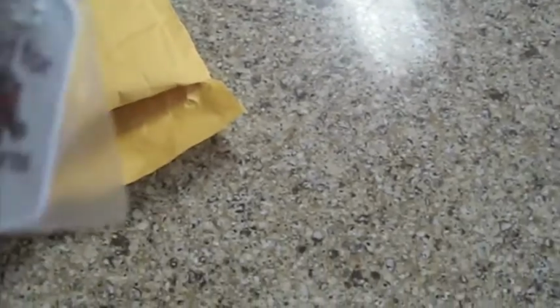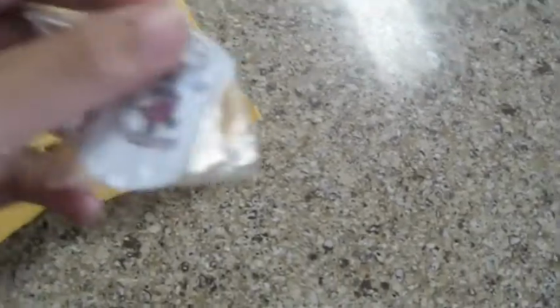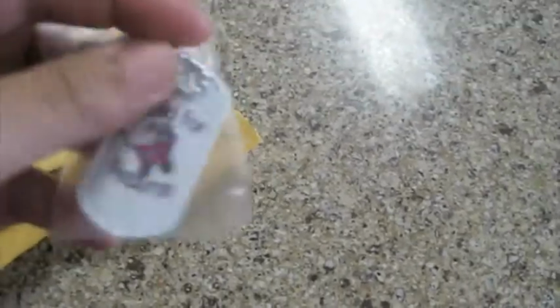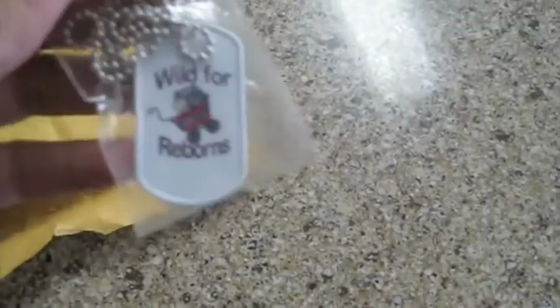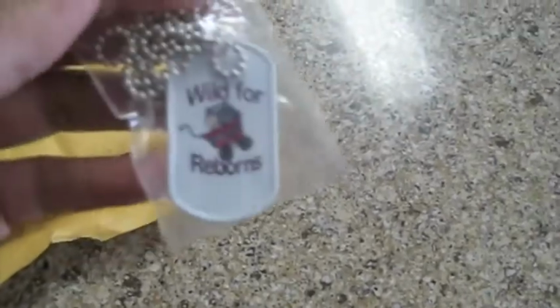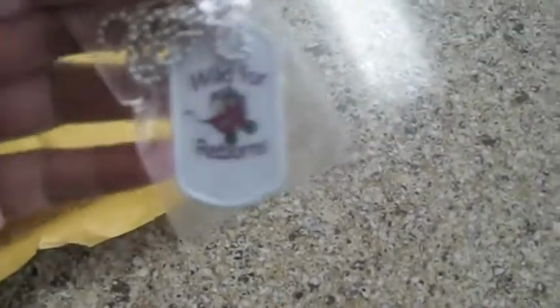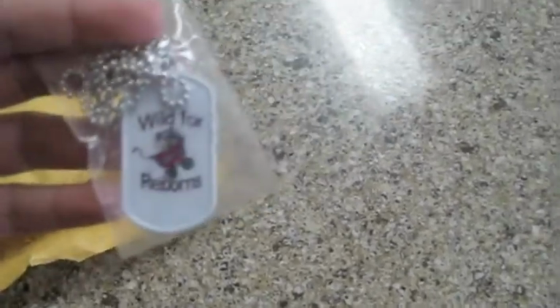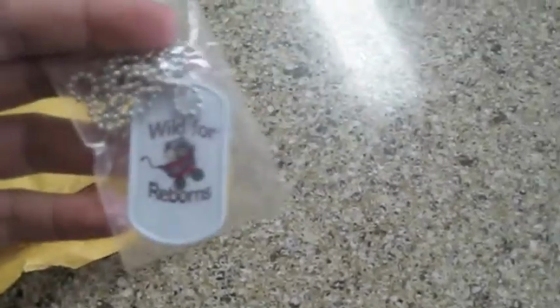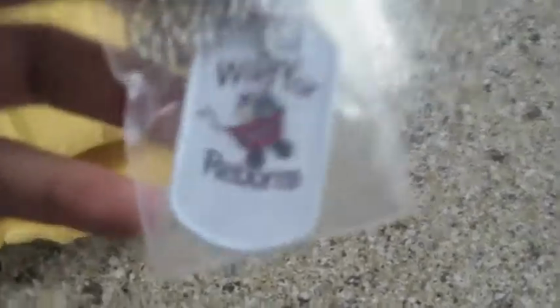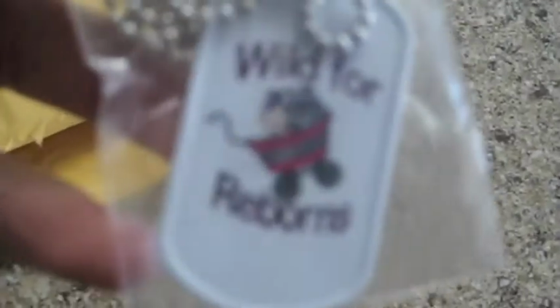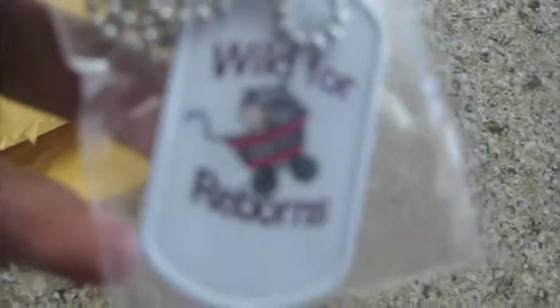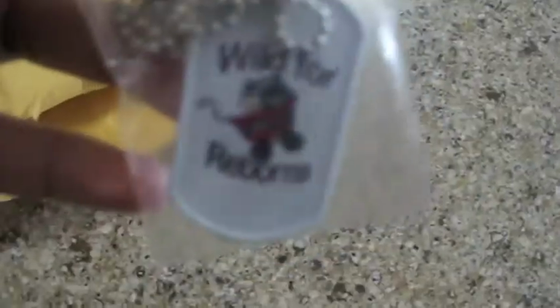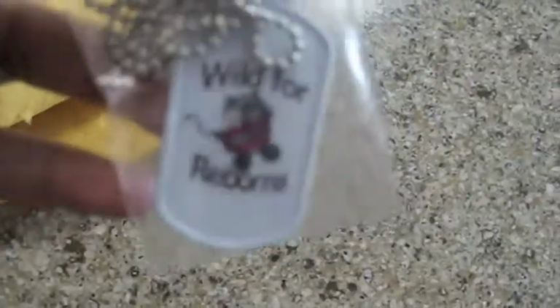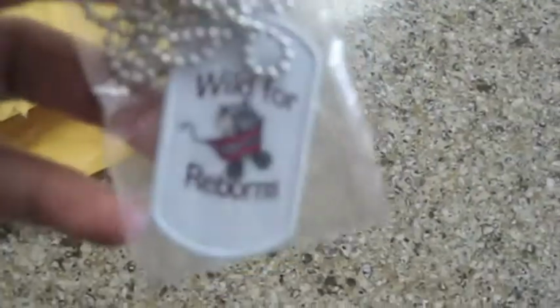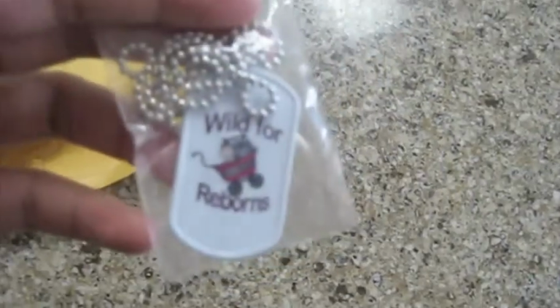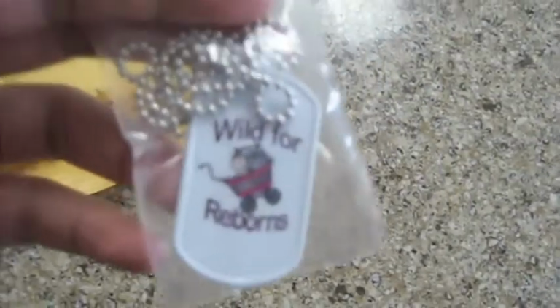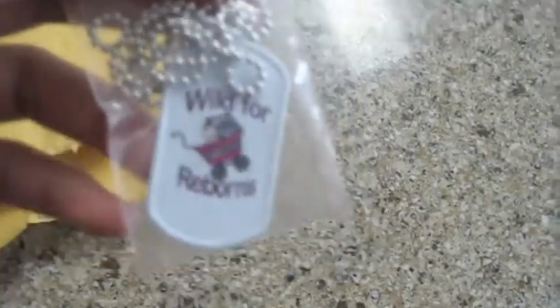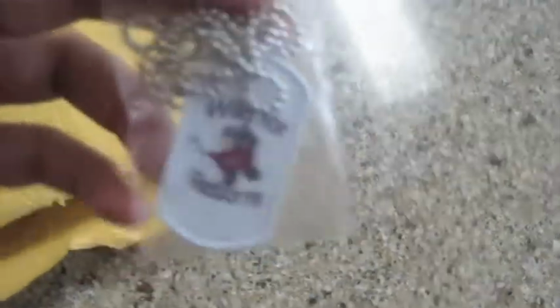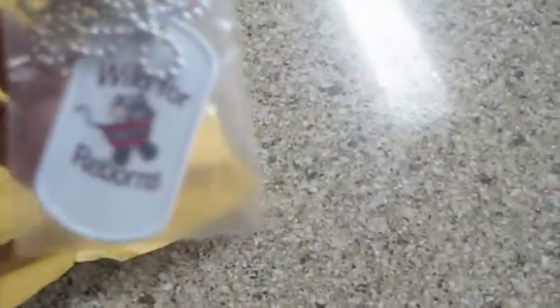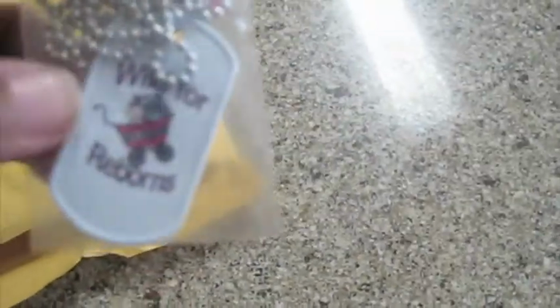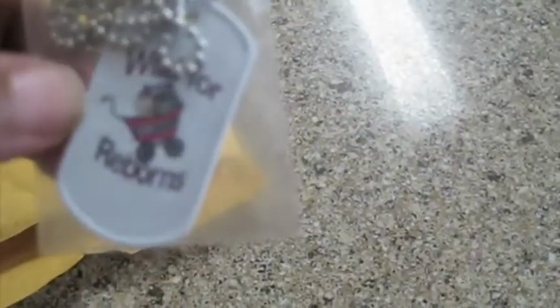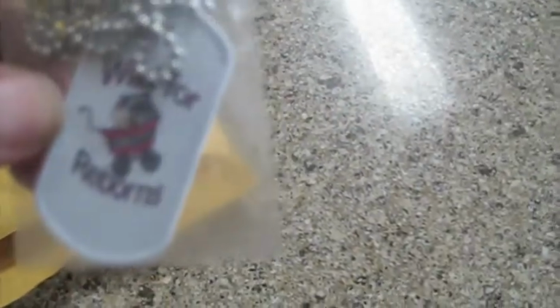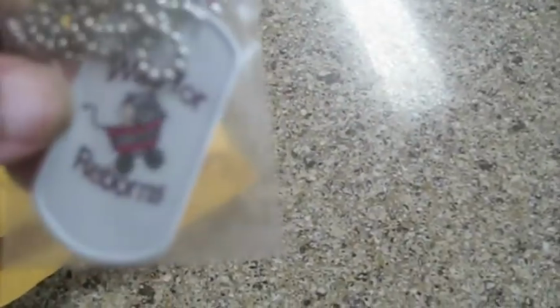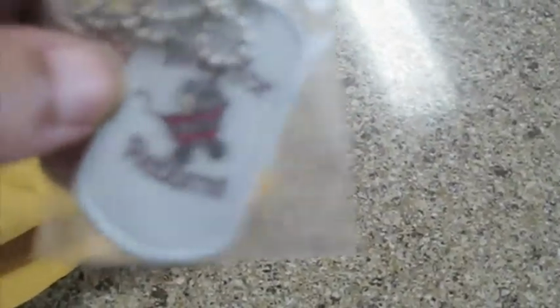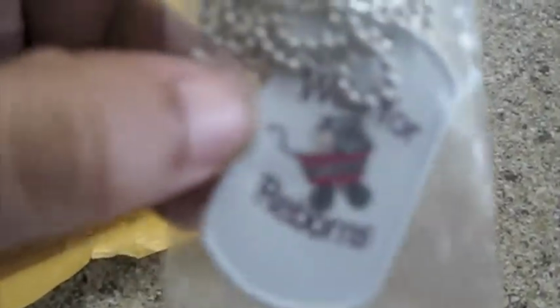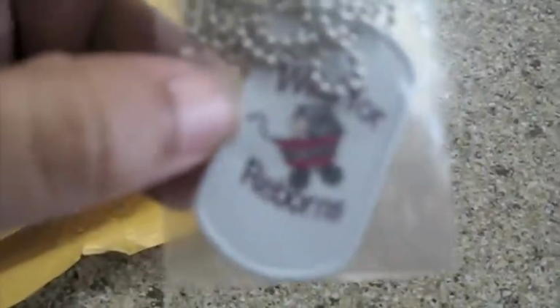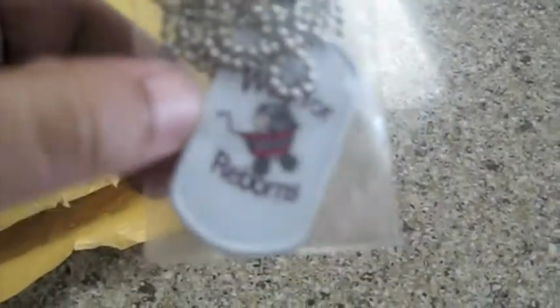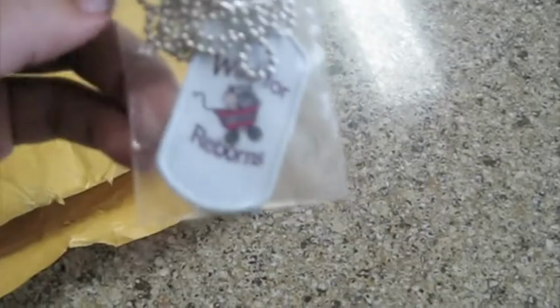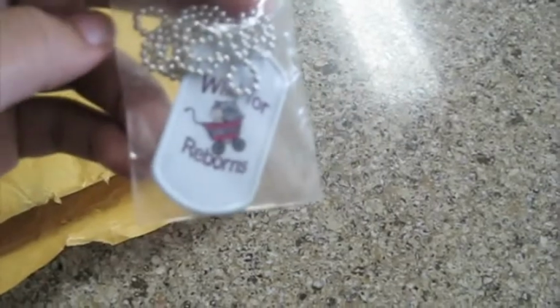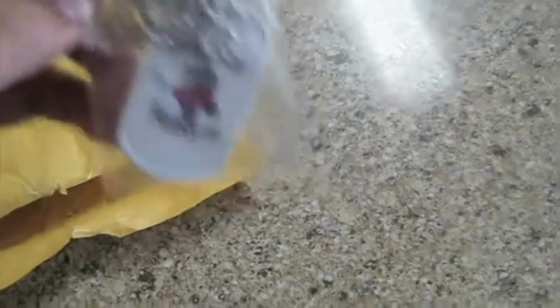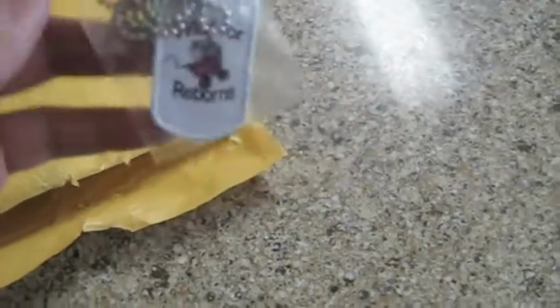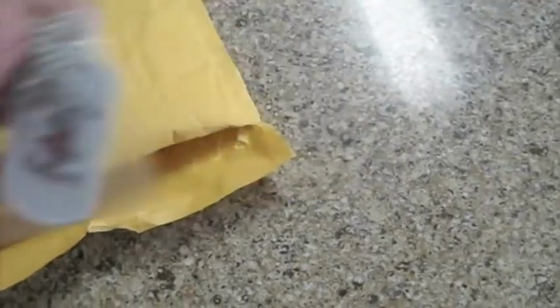The dog tag necklace. Oh, that's so cute. It has like a little baby — I don't know if you can see — and like a little zebra carriage. It's so cute.